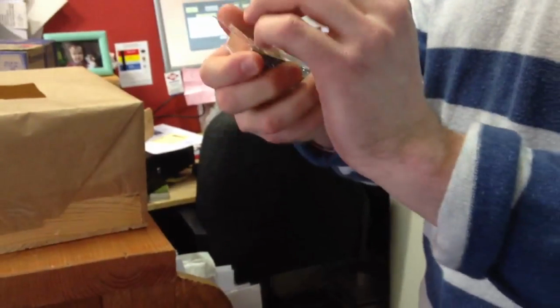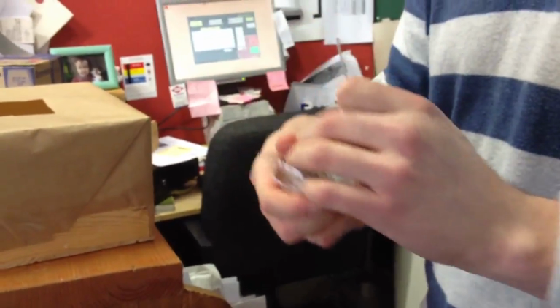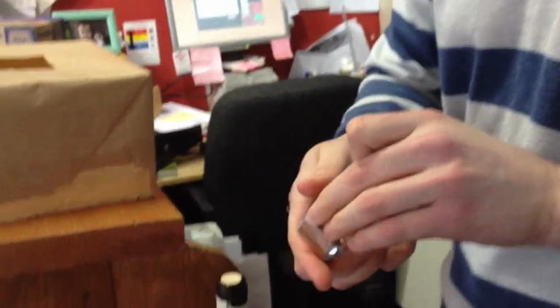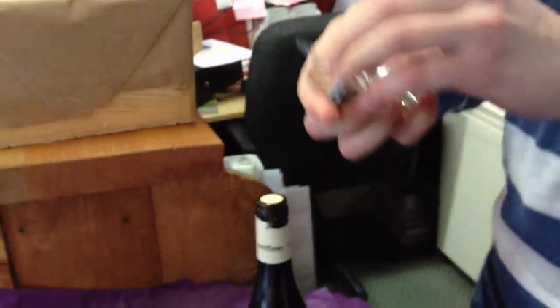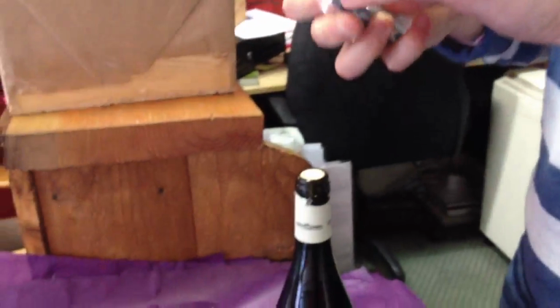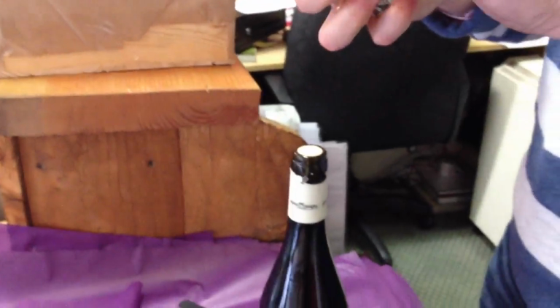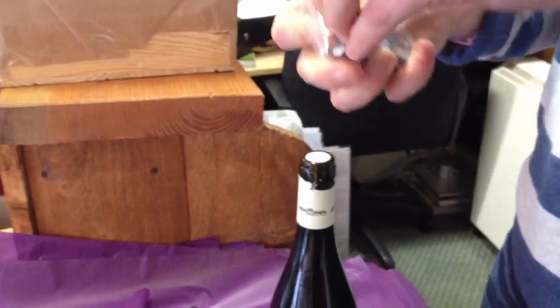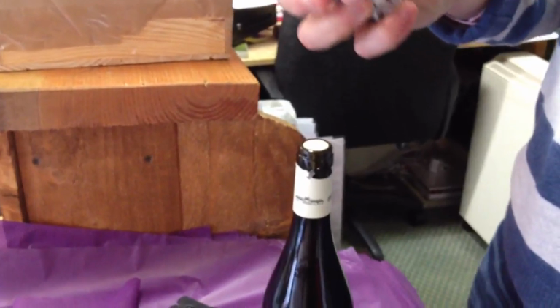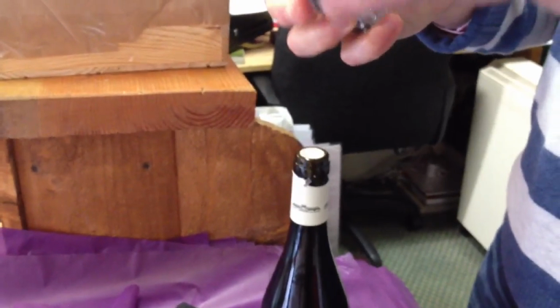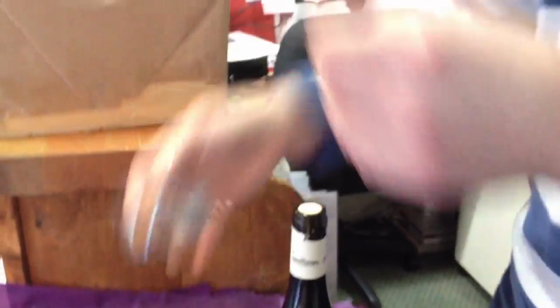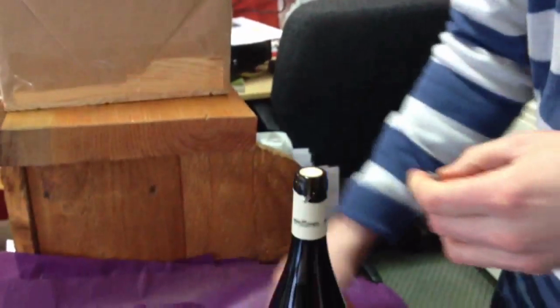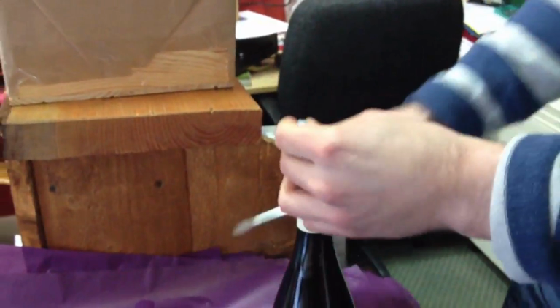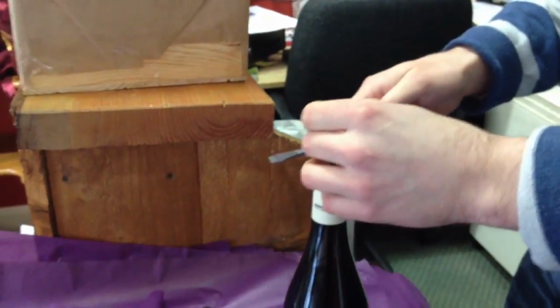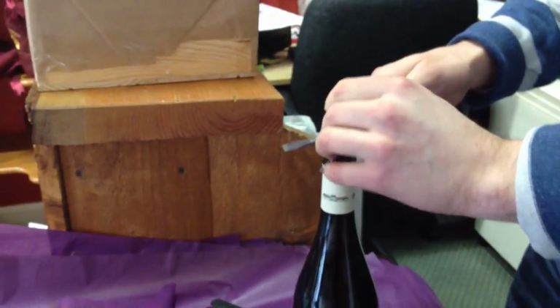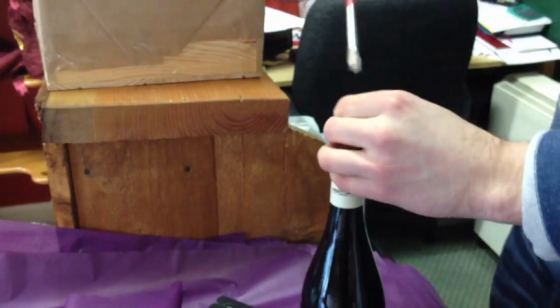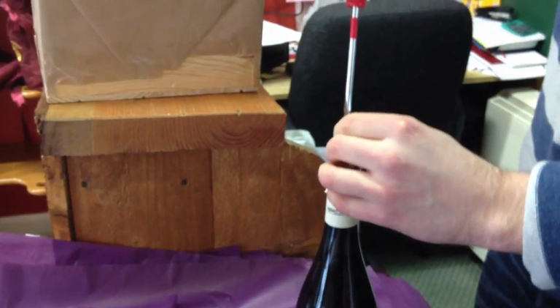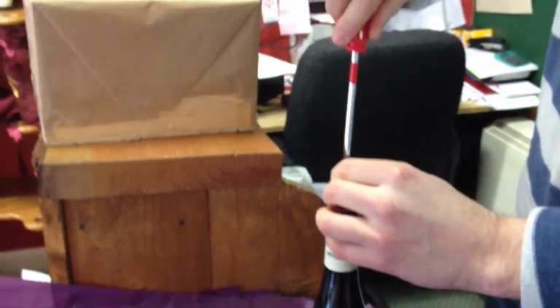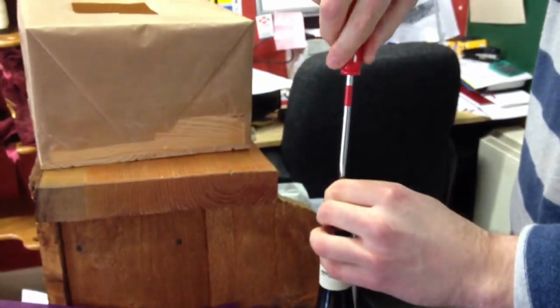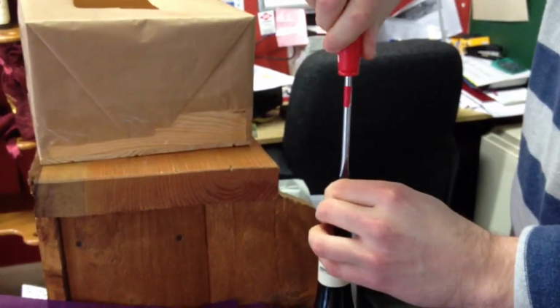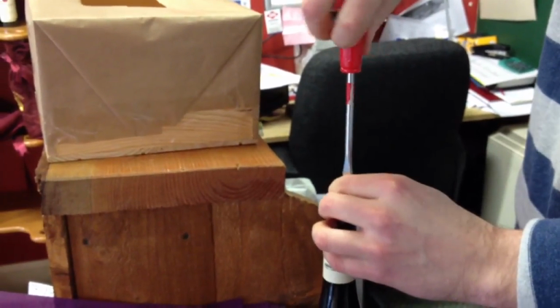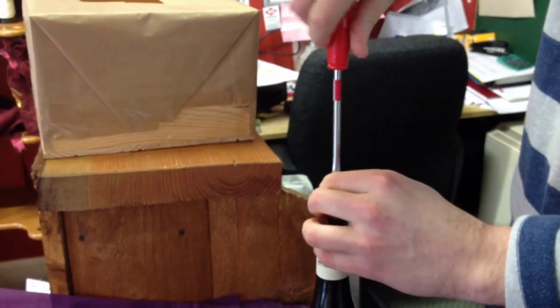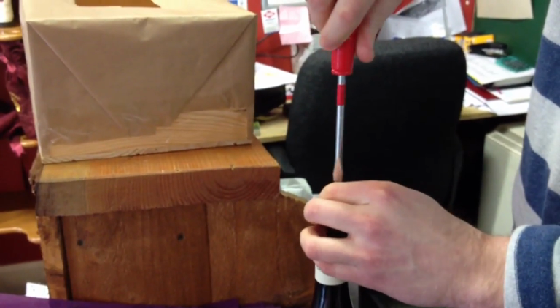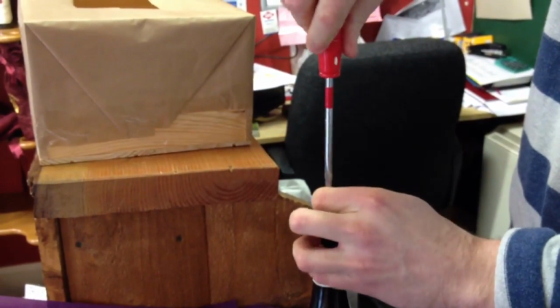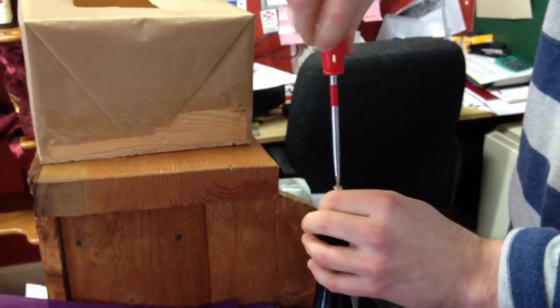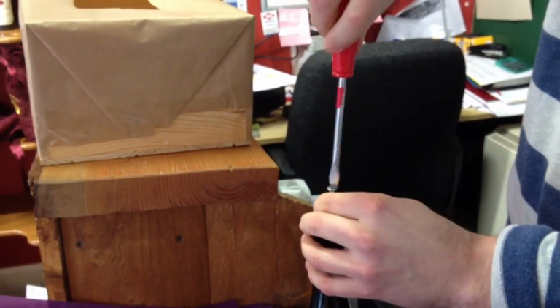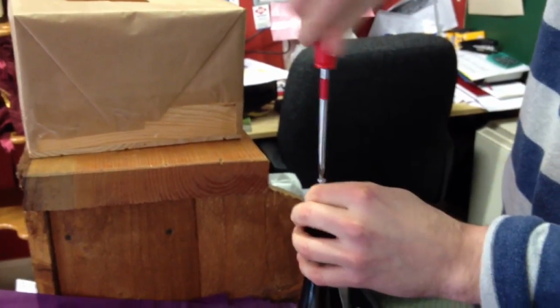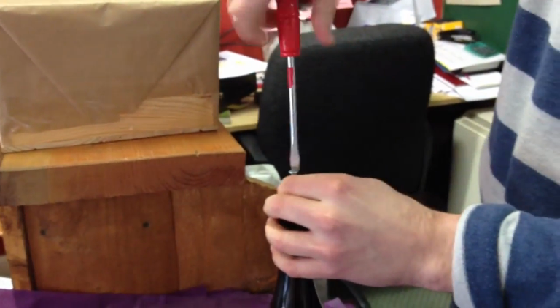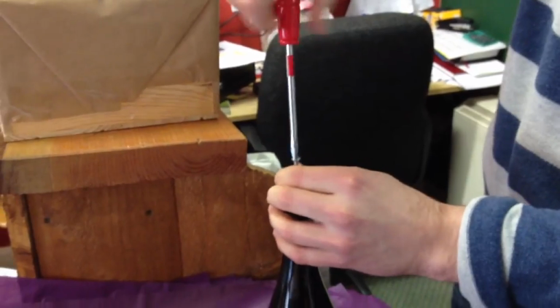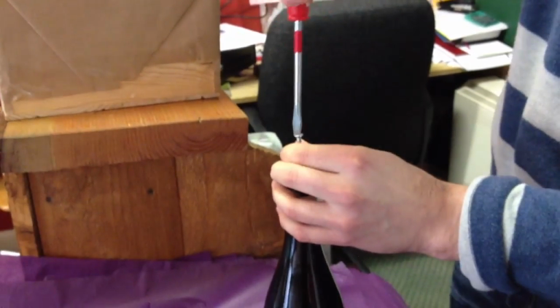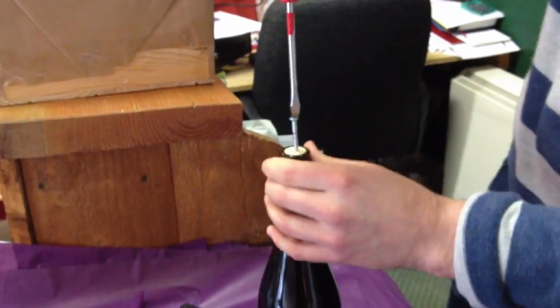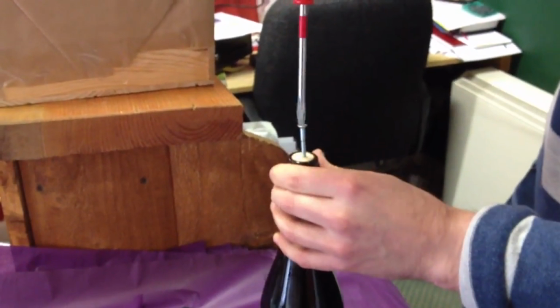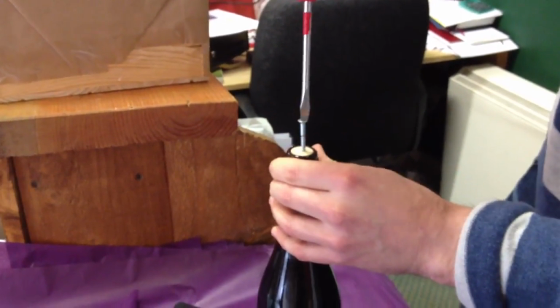Have you ever done this before? No, never. See, Nora's tidied away my corkscrews, so I'm wondering if it could be taken out this way. Yes. It's very educational, anyway.